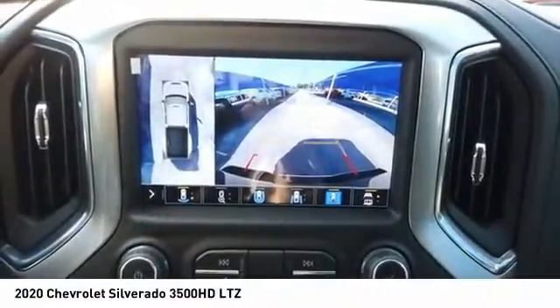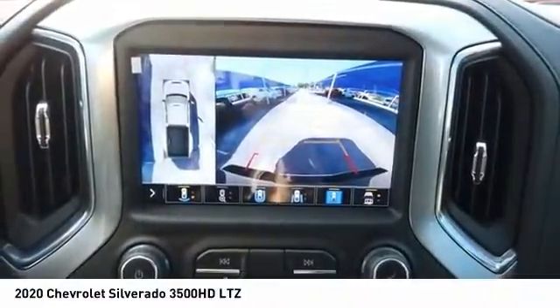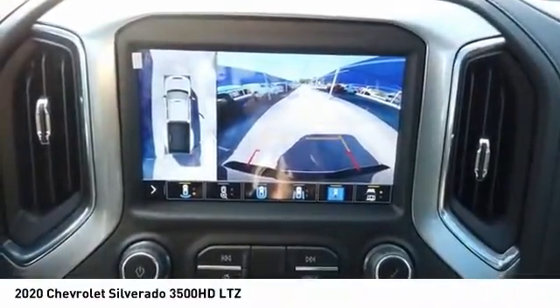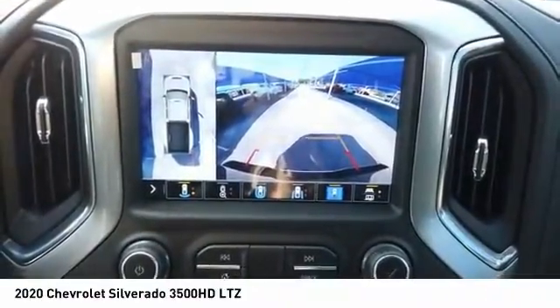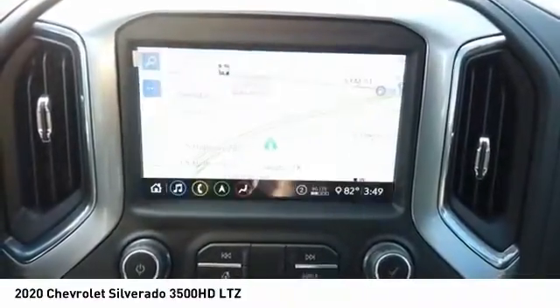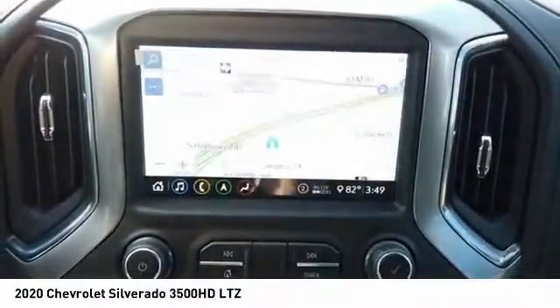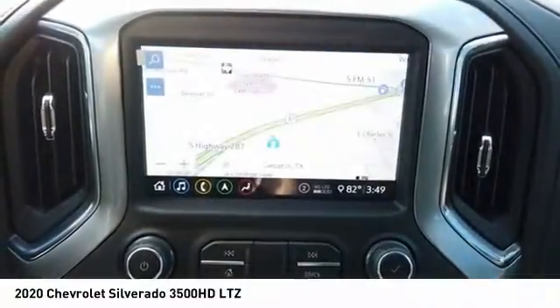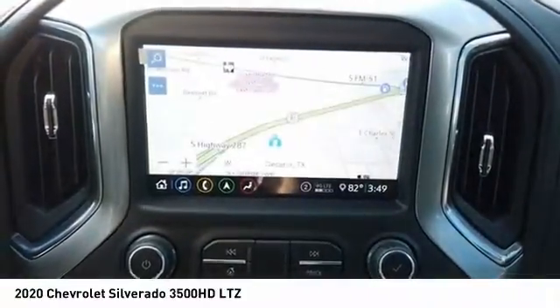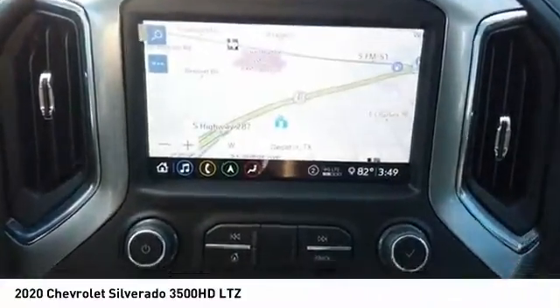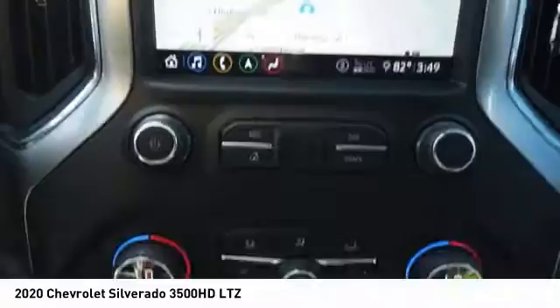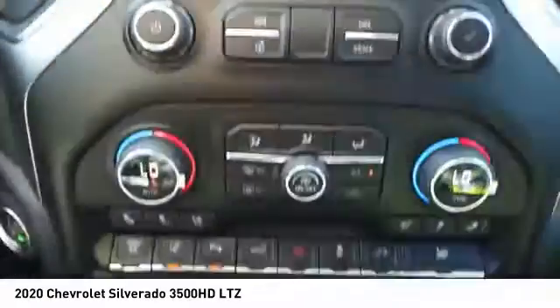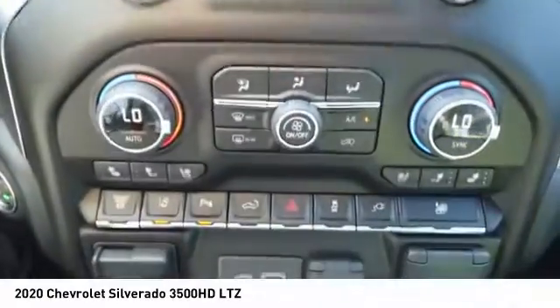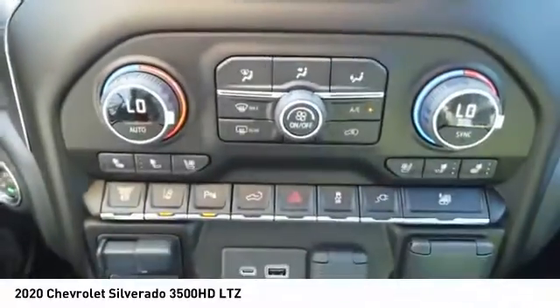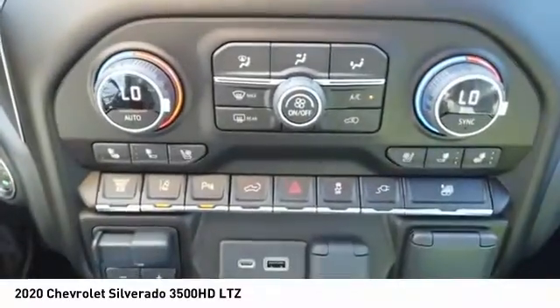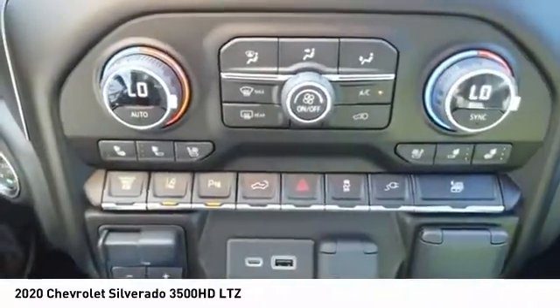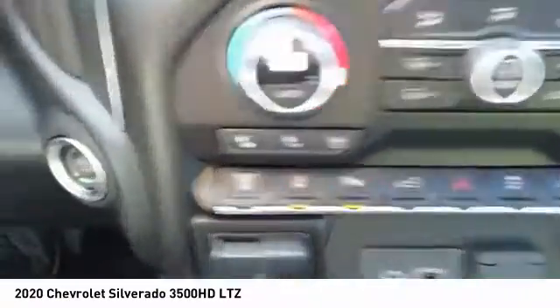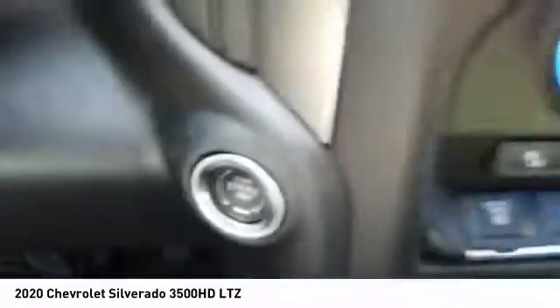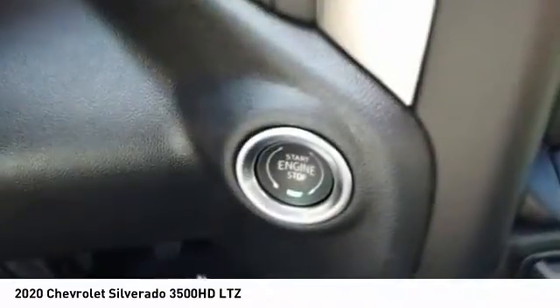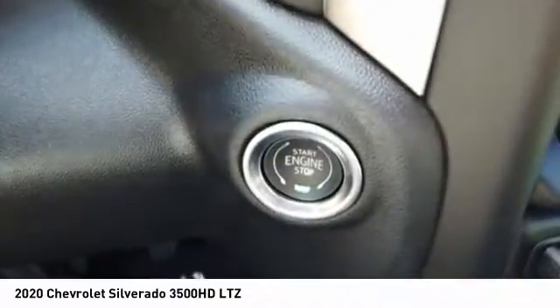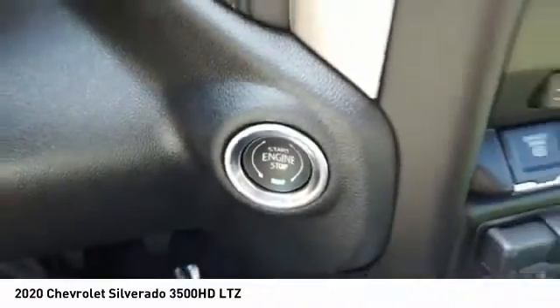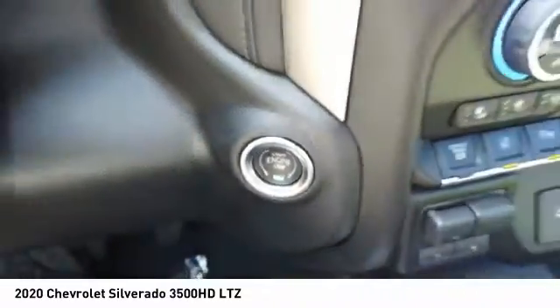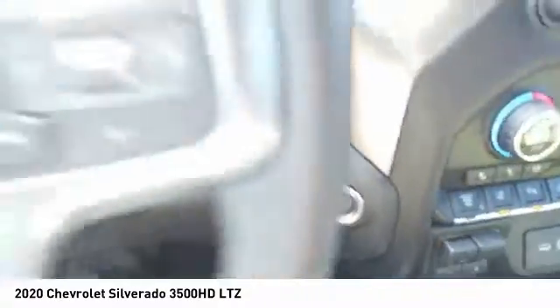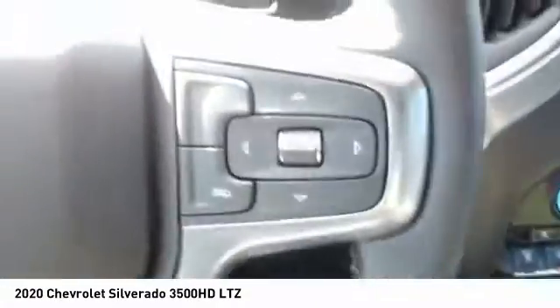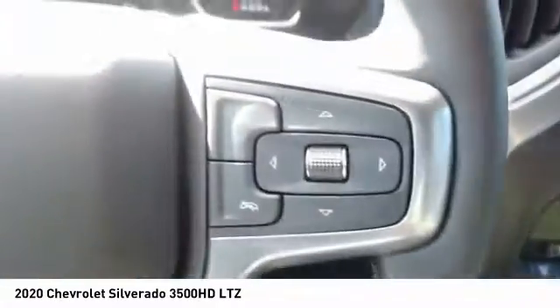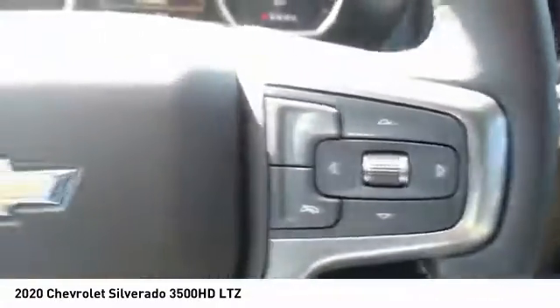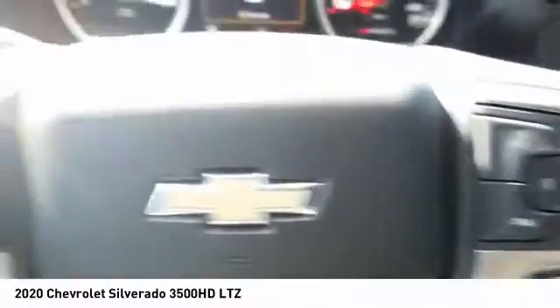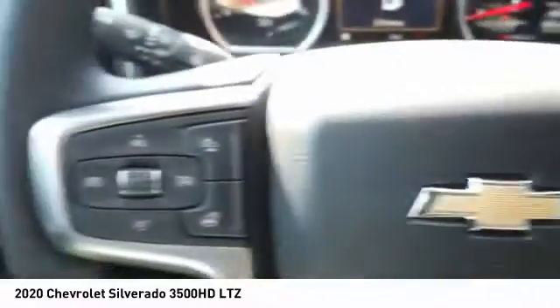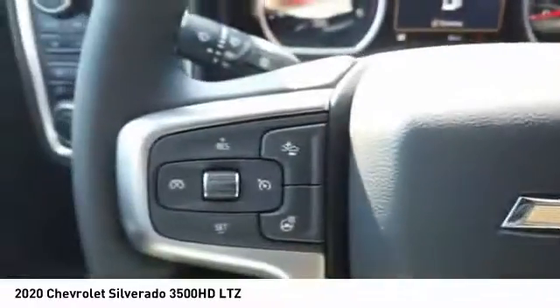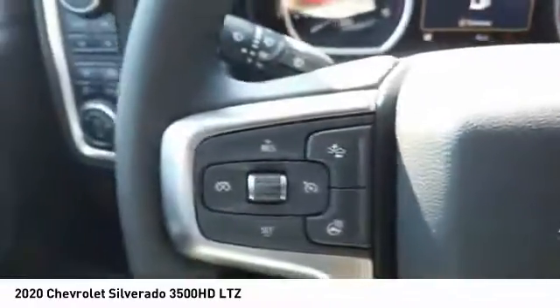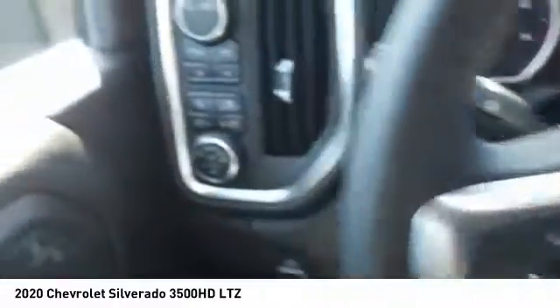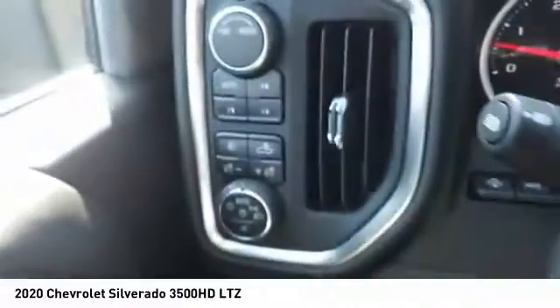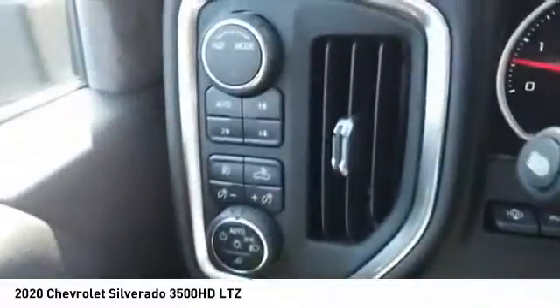Rear step bumper, power brakes, braking assist. If affordable style and reliability are what you're looking for, this vehicle couldn't be more perfect. Drive it today.